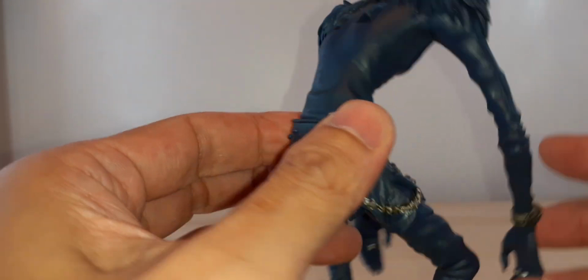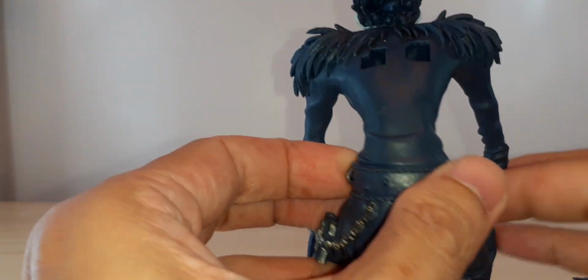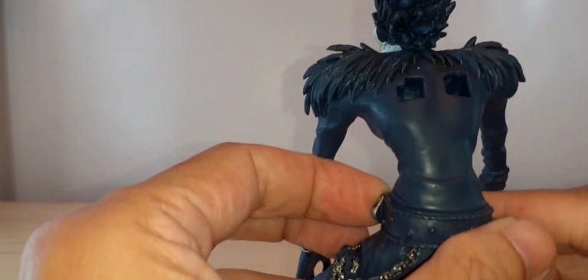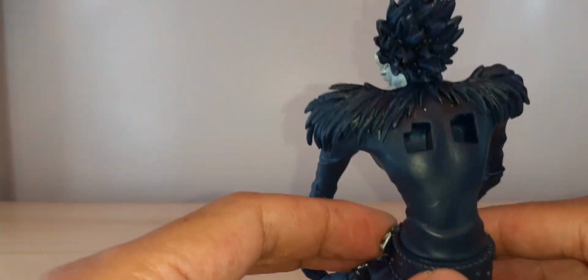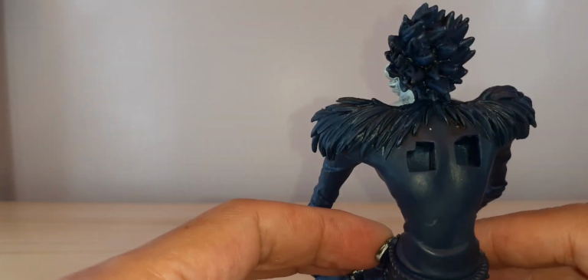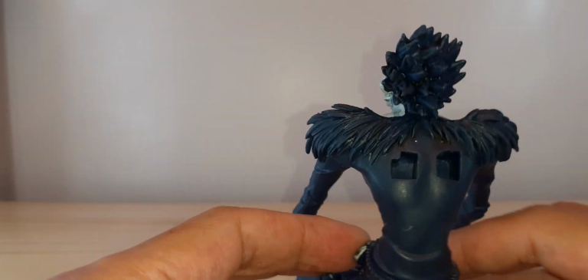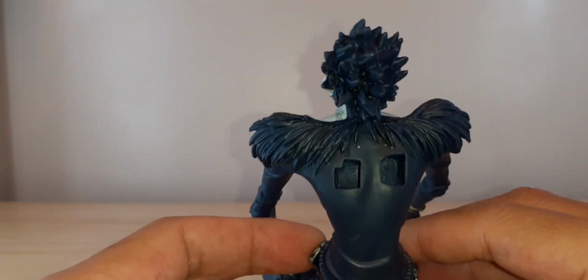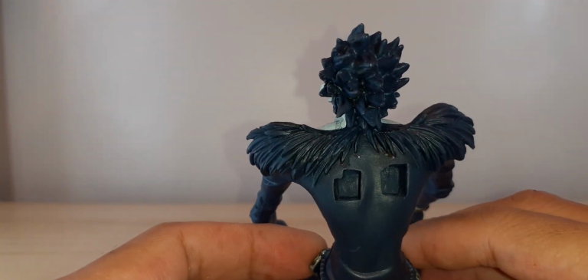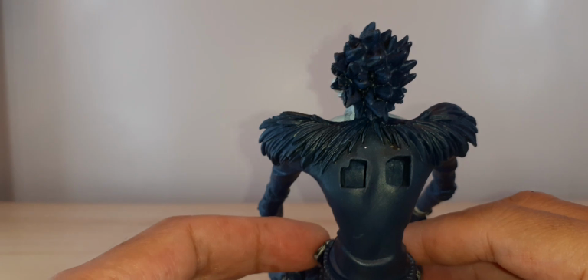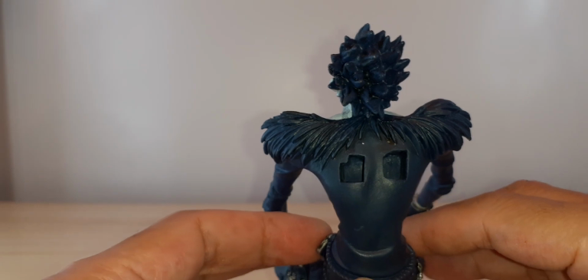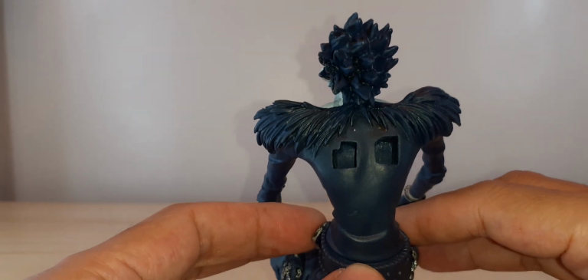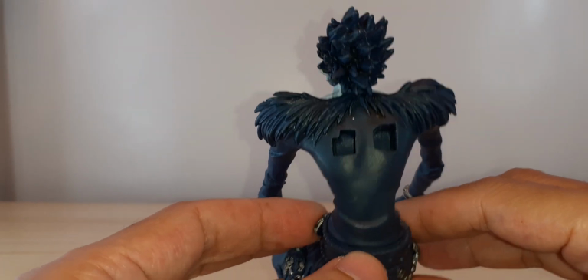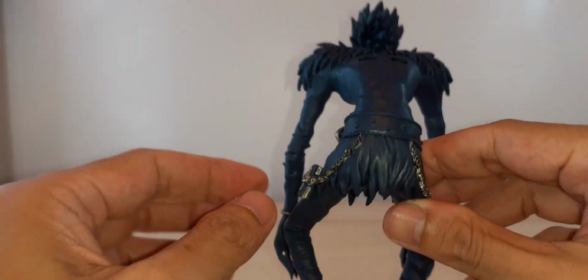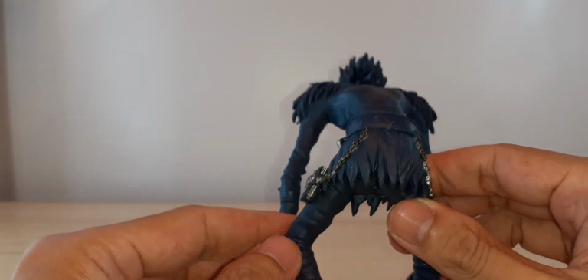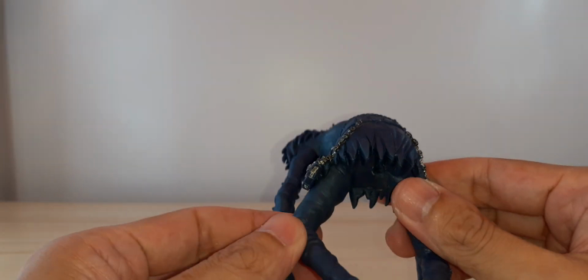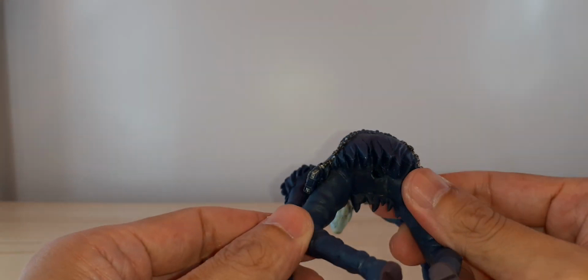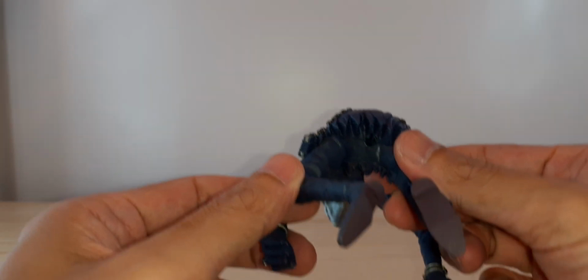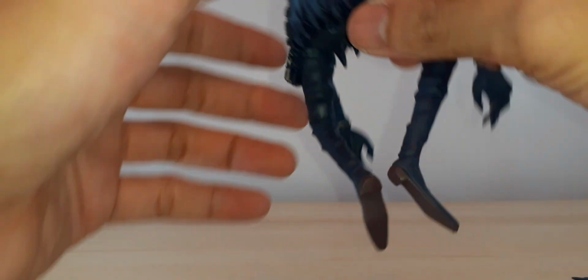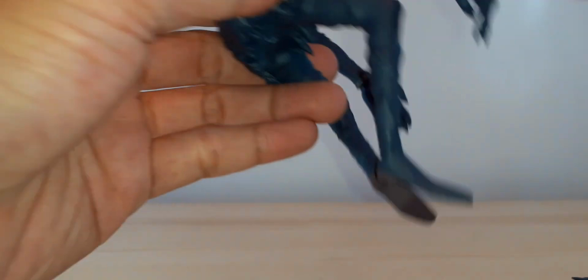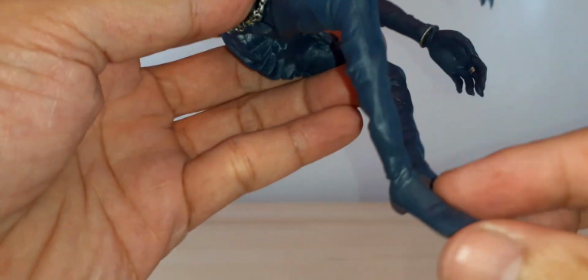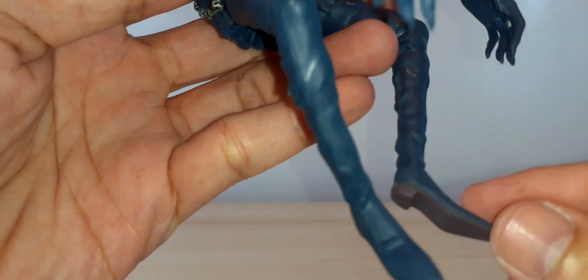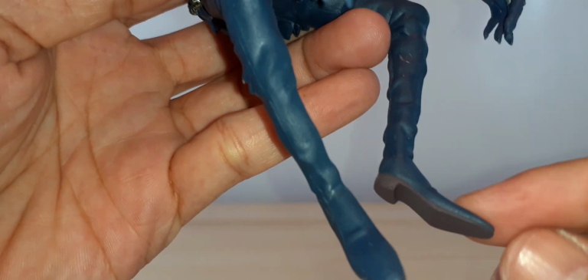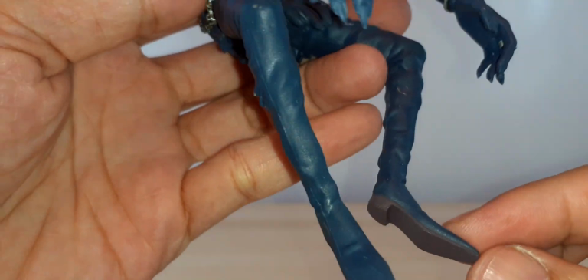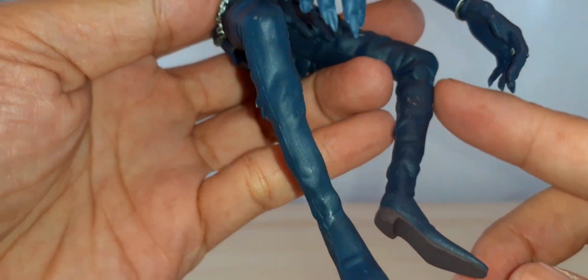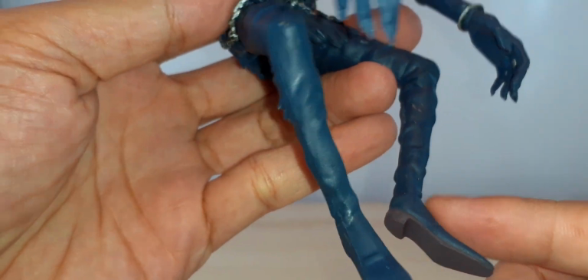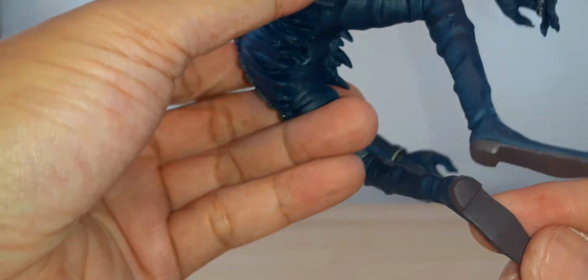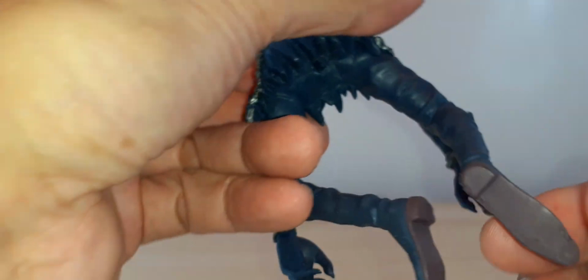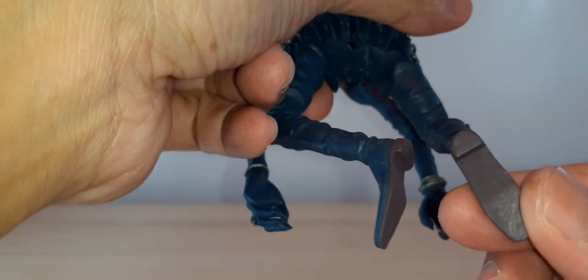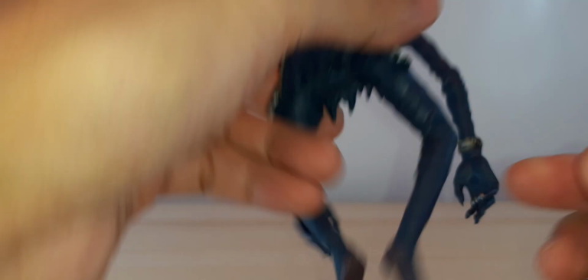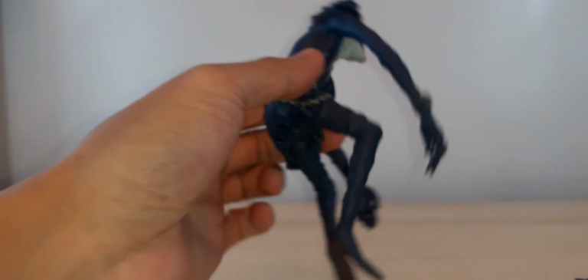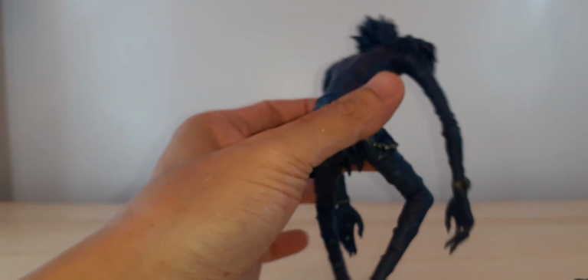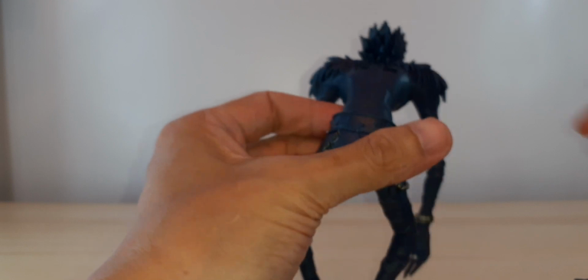Here's the back, for the feet — the shoe, the boot.